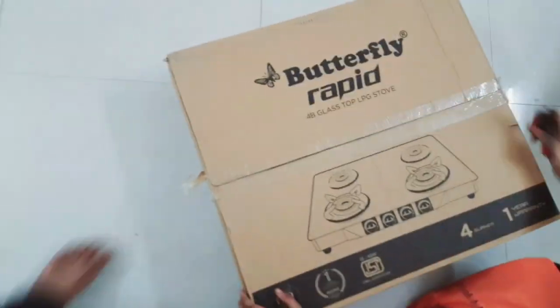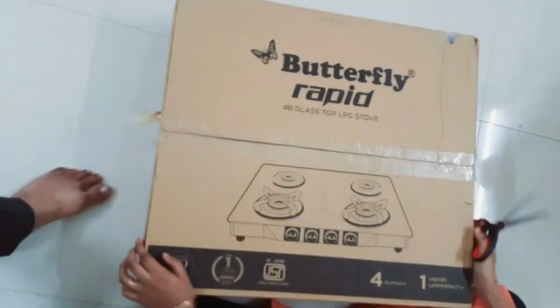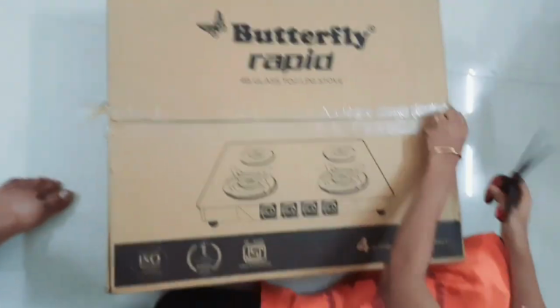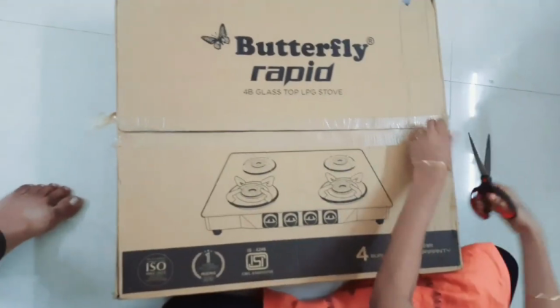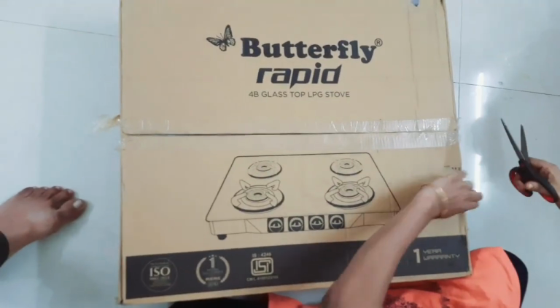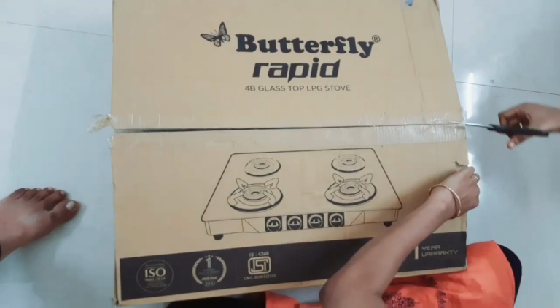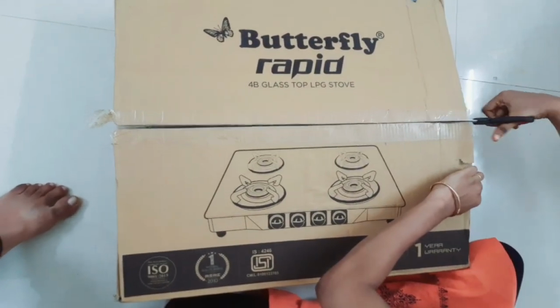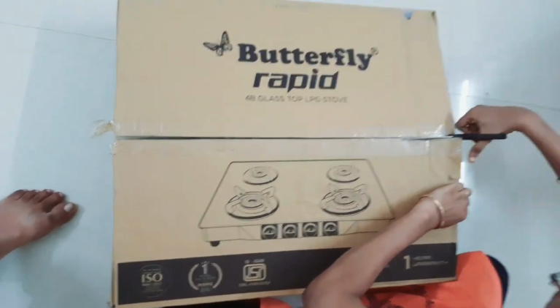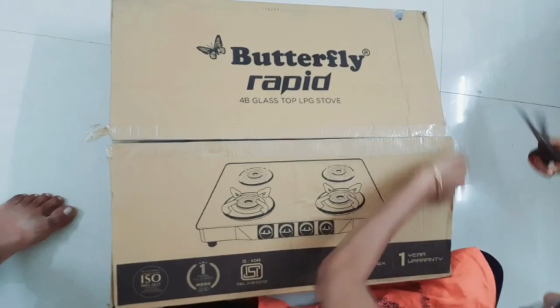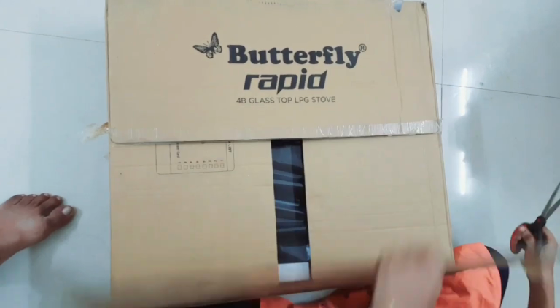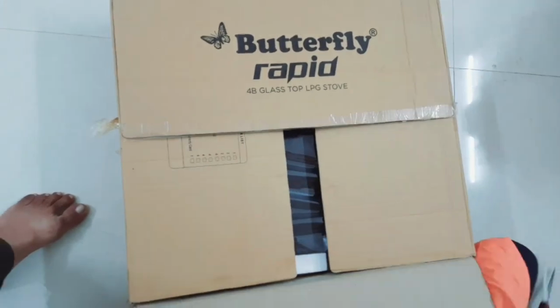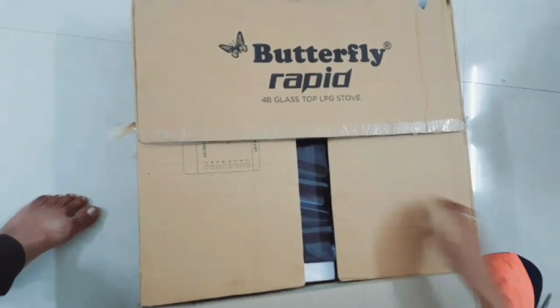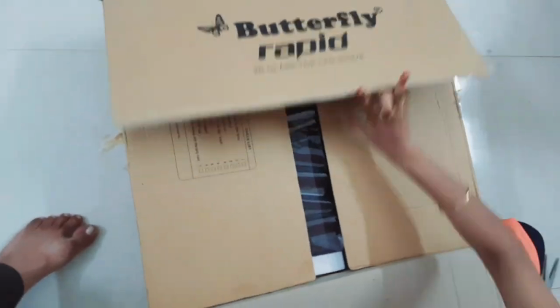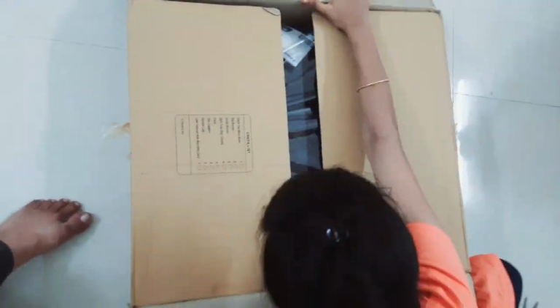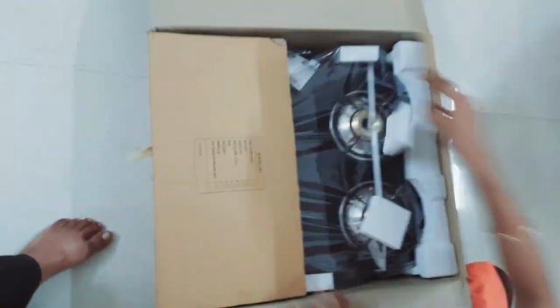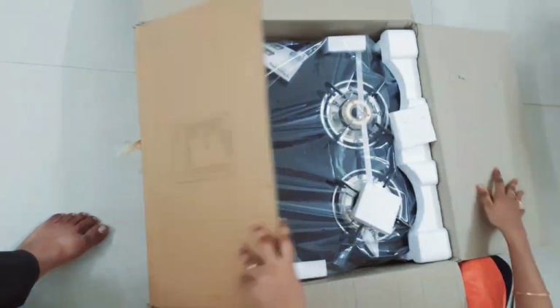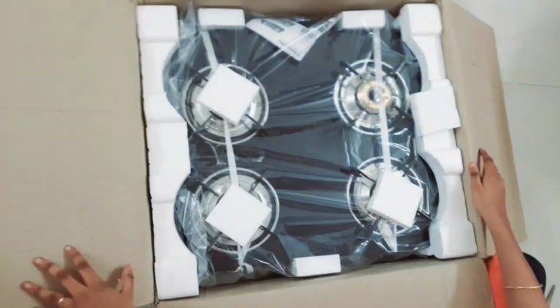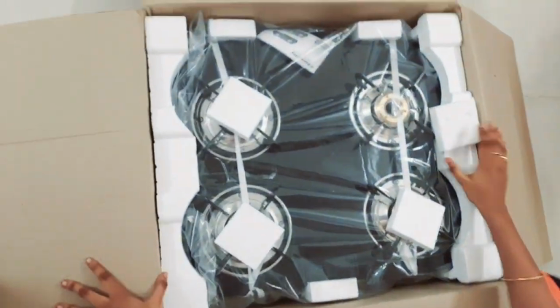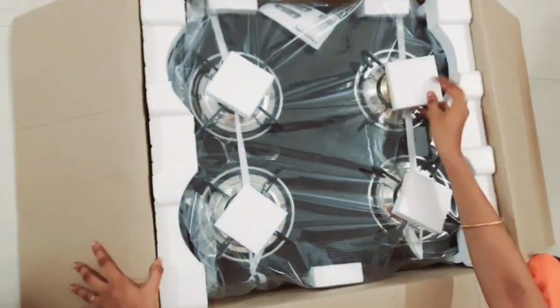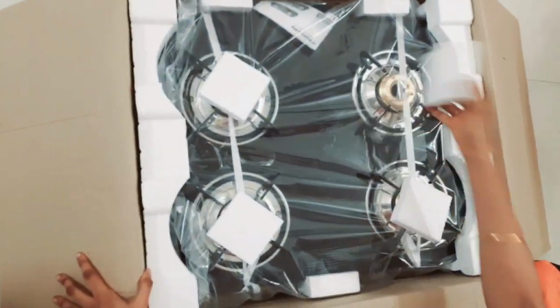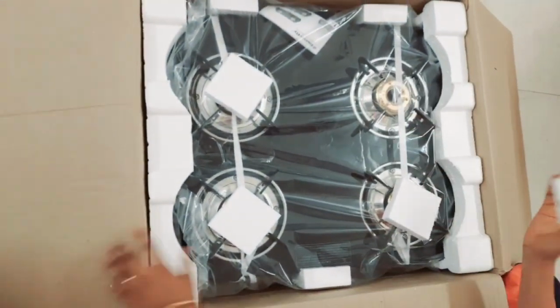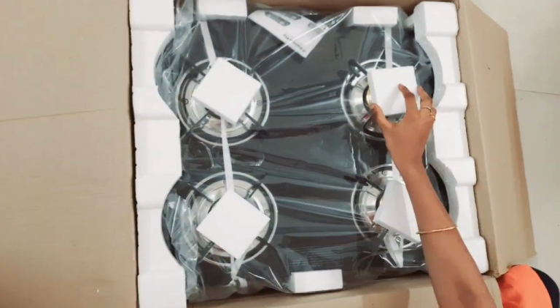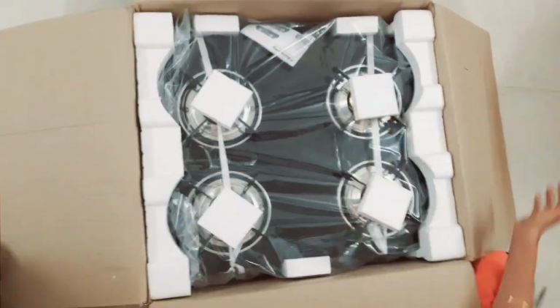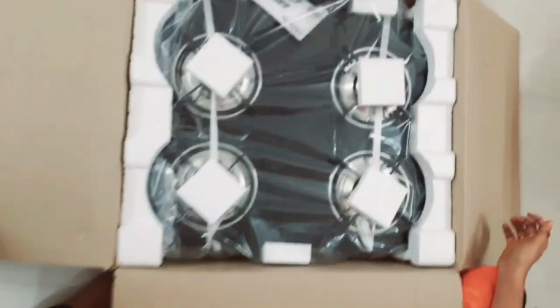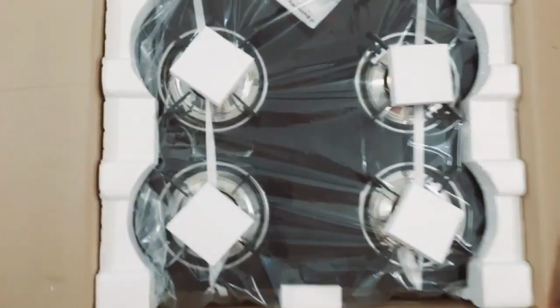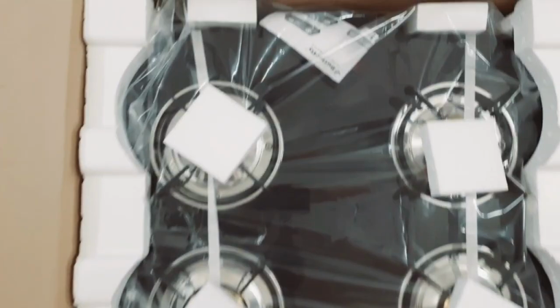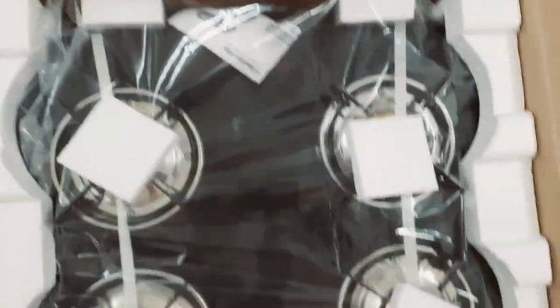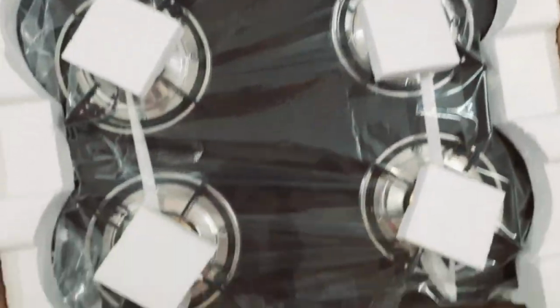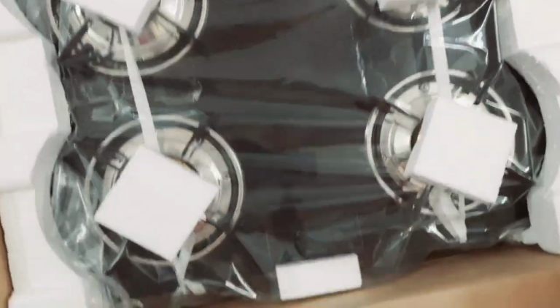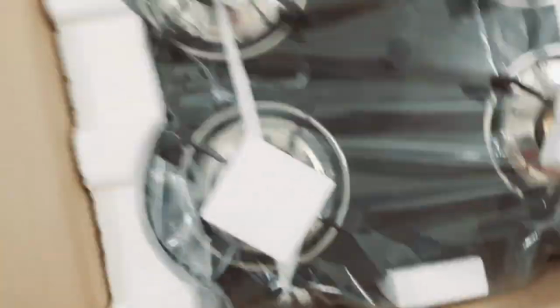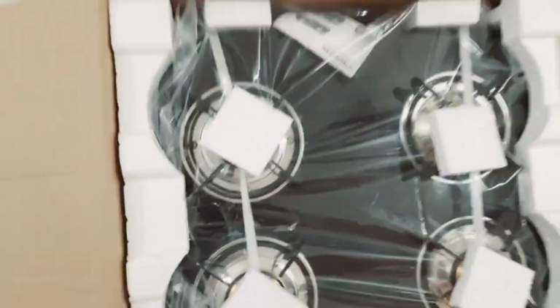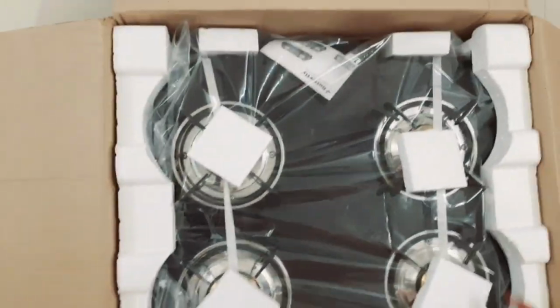This is a 4-burner stove. Here we have the tape, so I will cut it. I will show you the entire box — there are so many things inside.